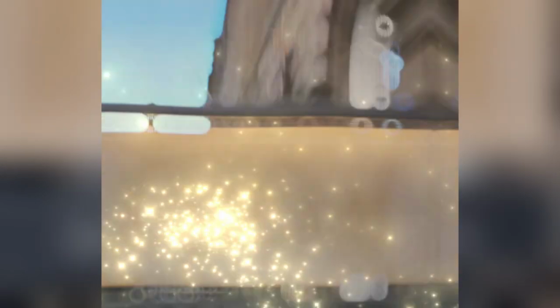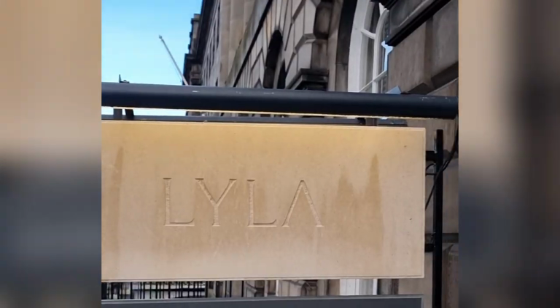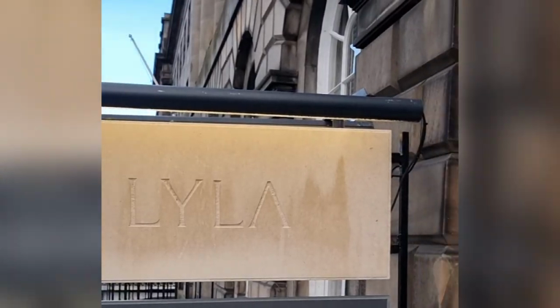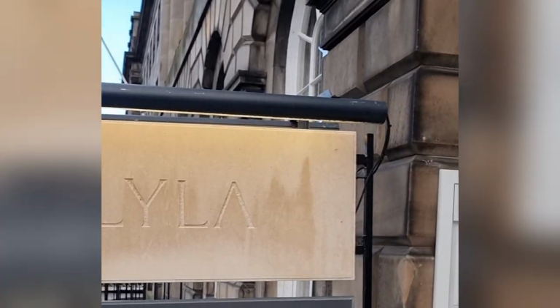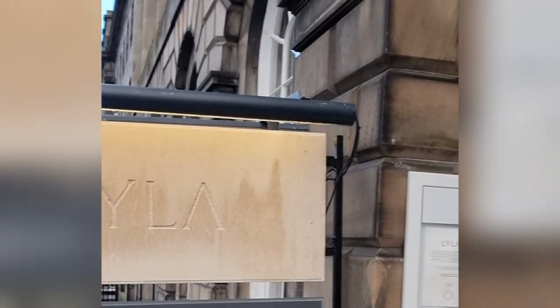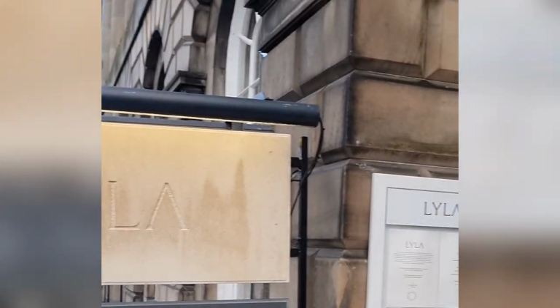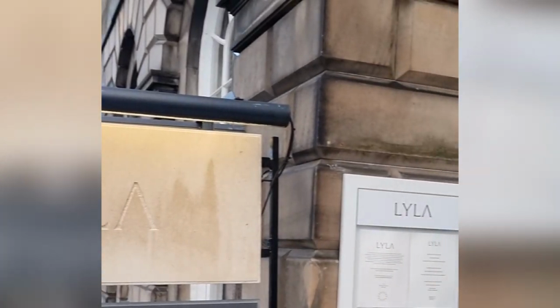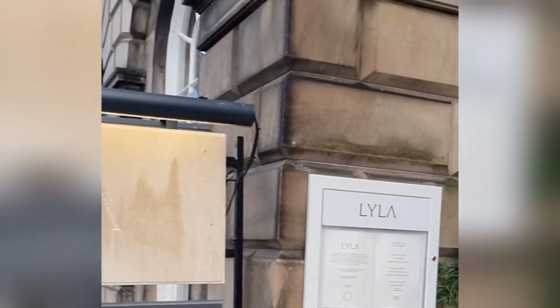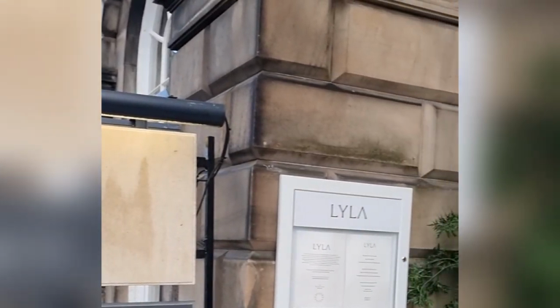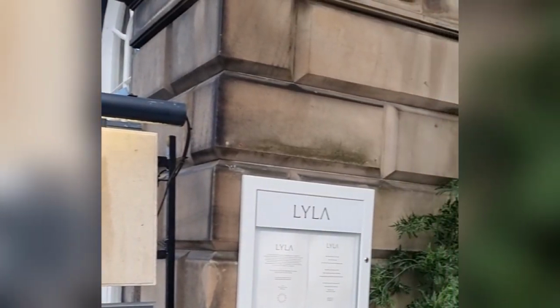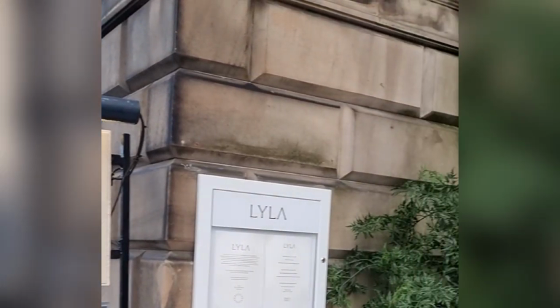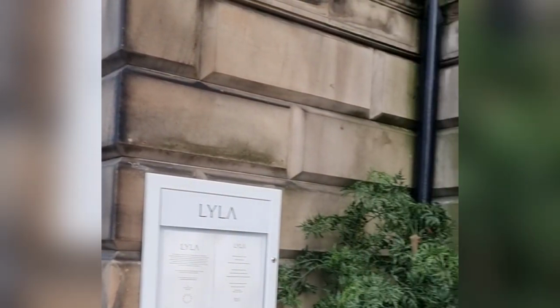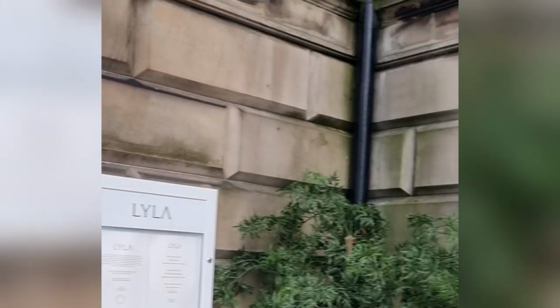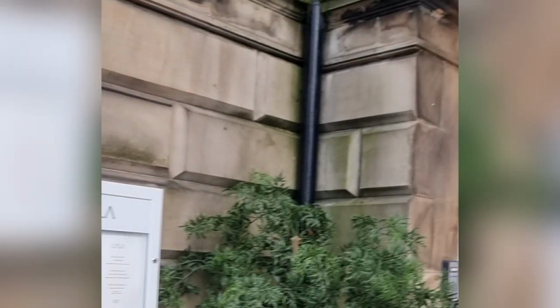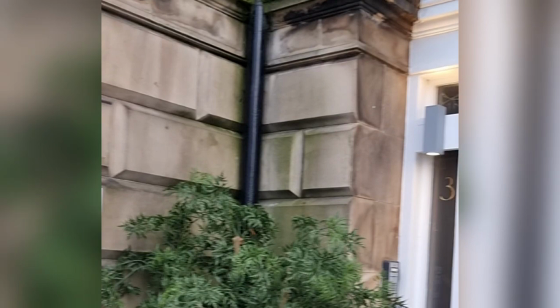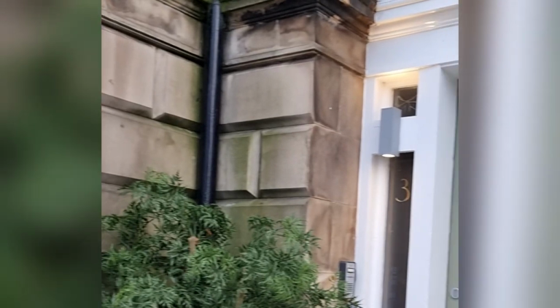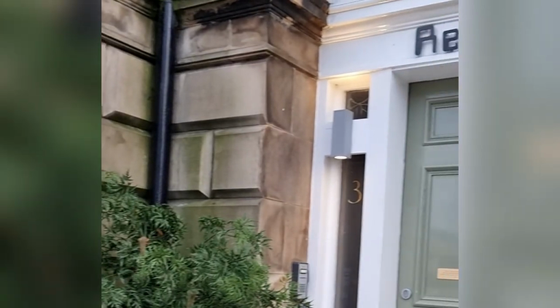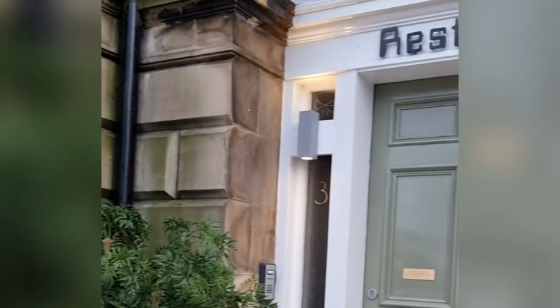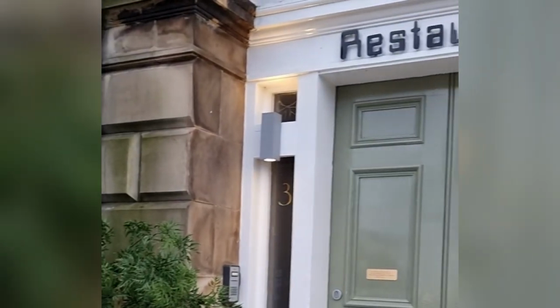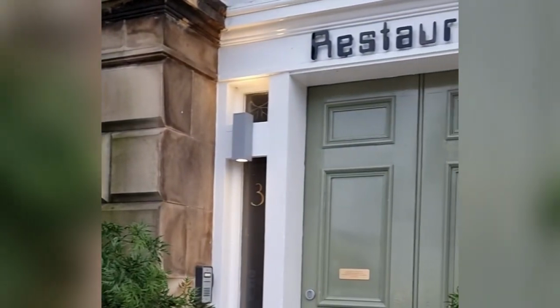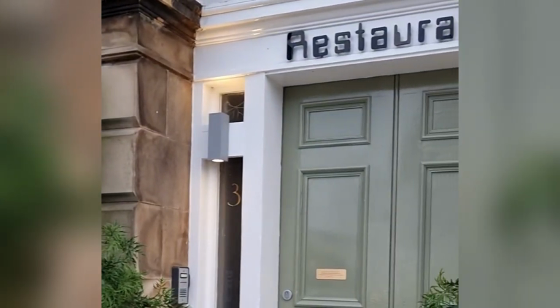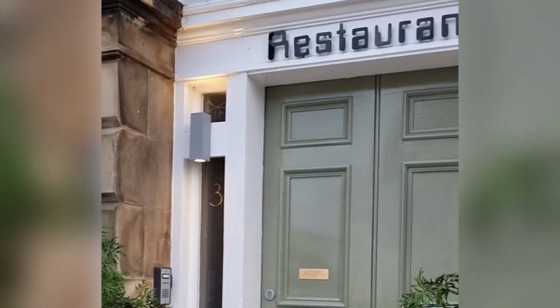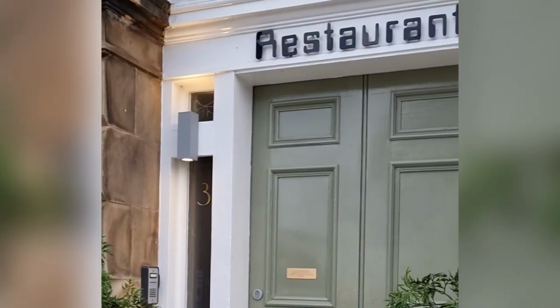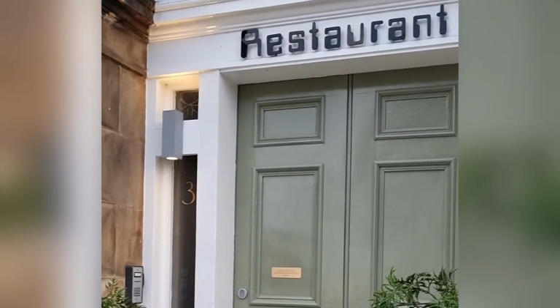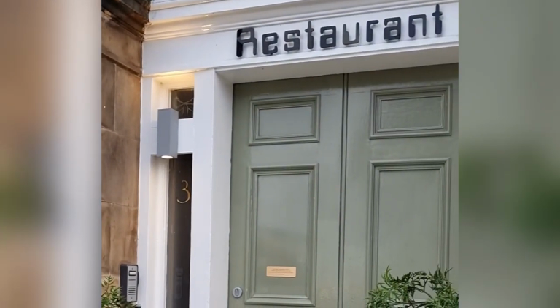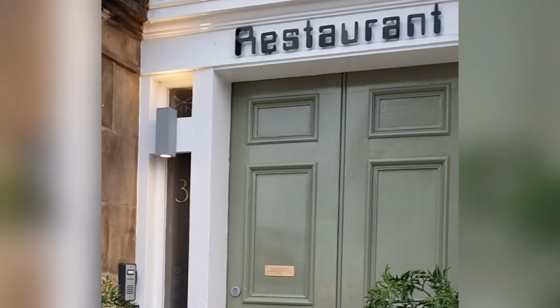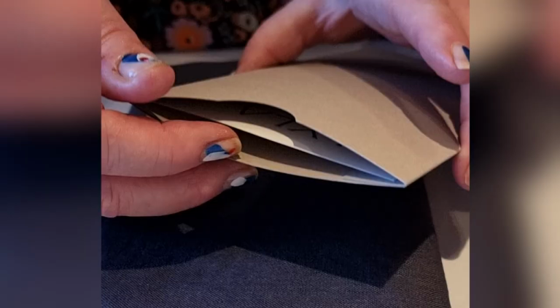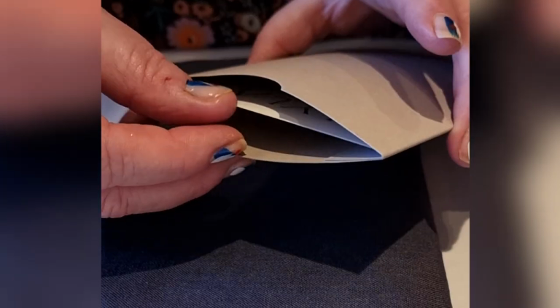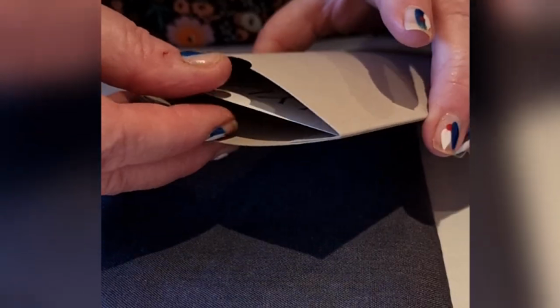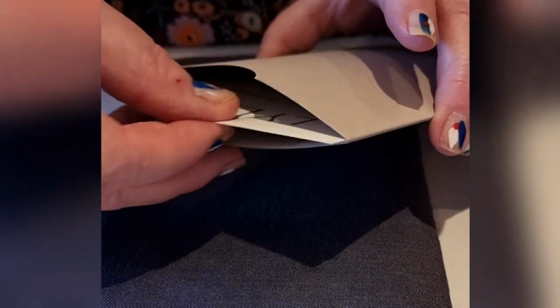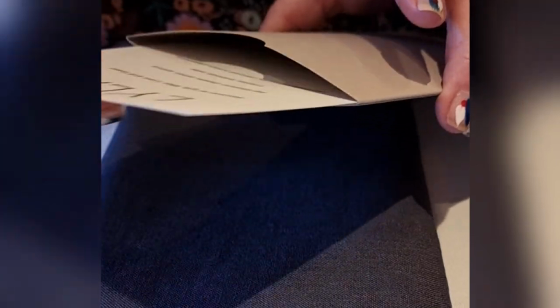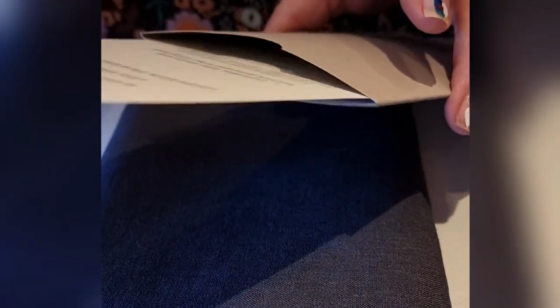Lila from Chef Stuart Ralston is located on Royal Terrace, Edinburgh. There were remains of Michelin star chef Paul Kitchen's legacy evident, with the word restaurant still inscribed above the door. We dined on a Friday lunchtime.